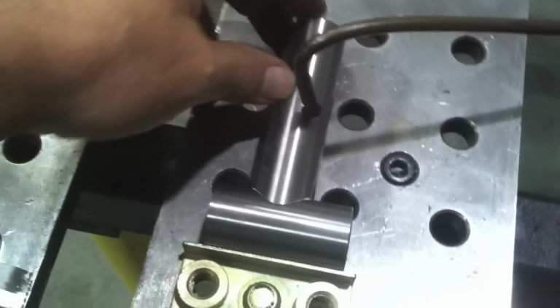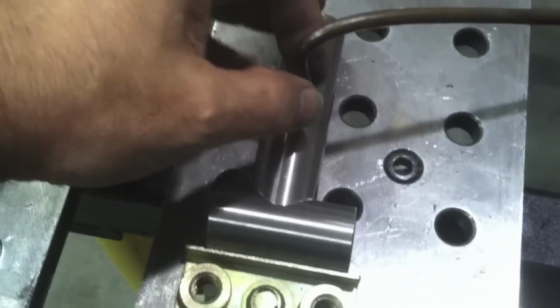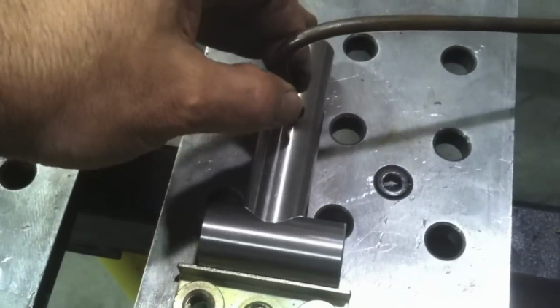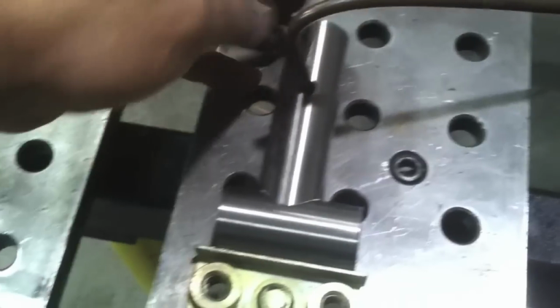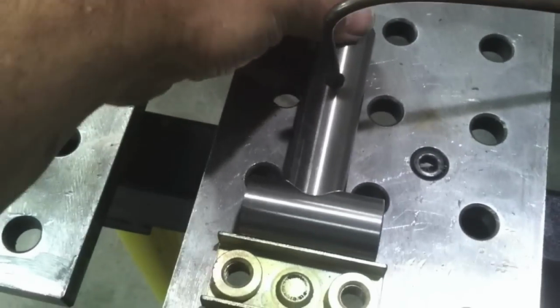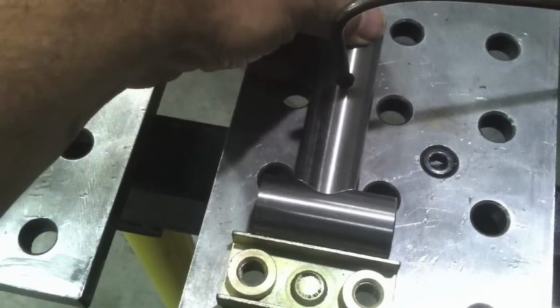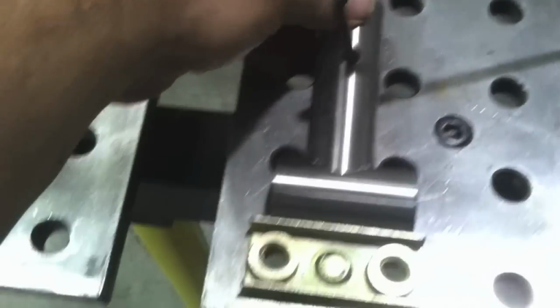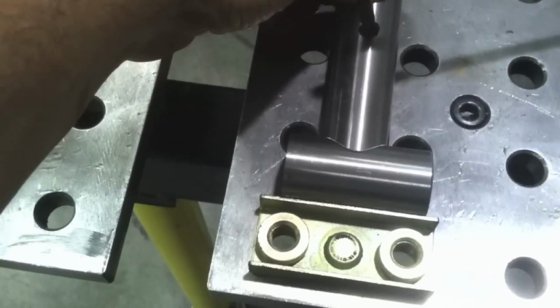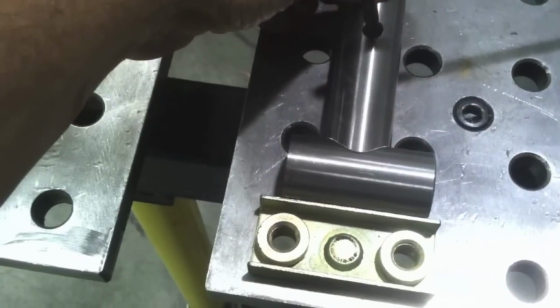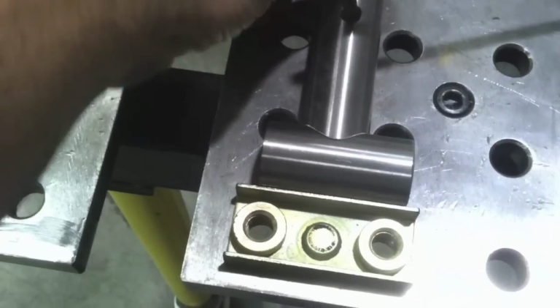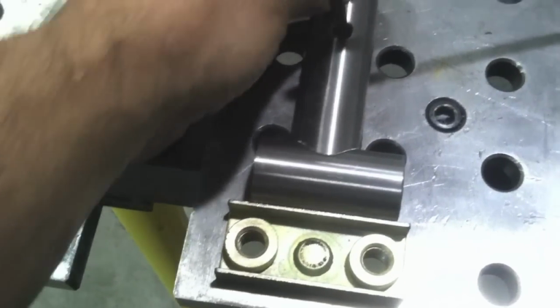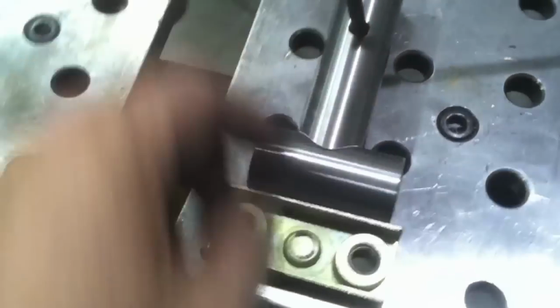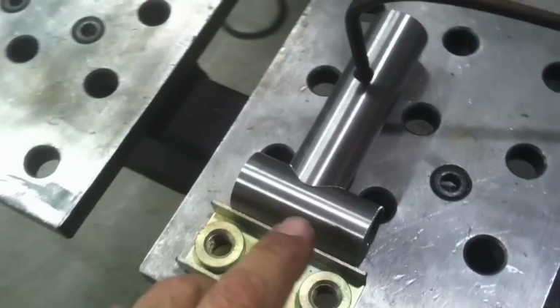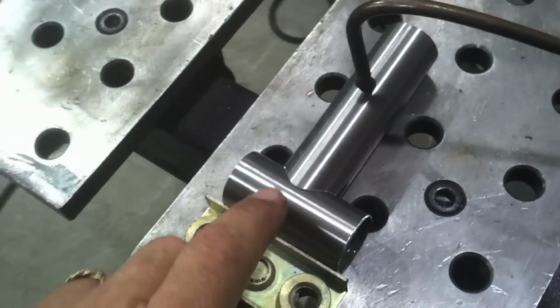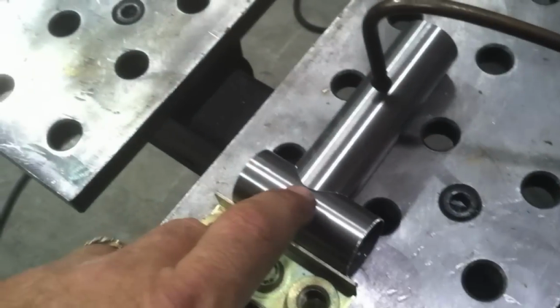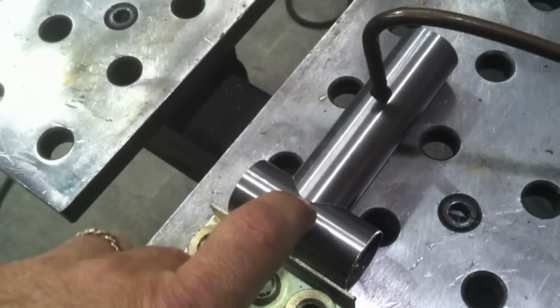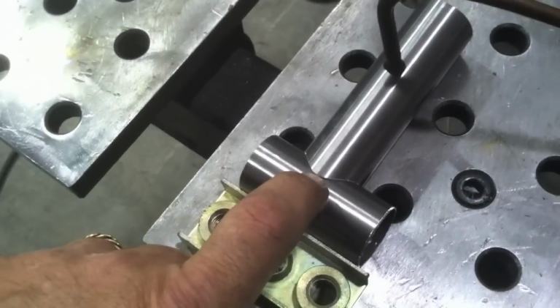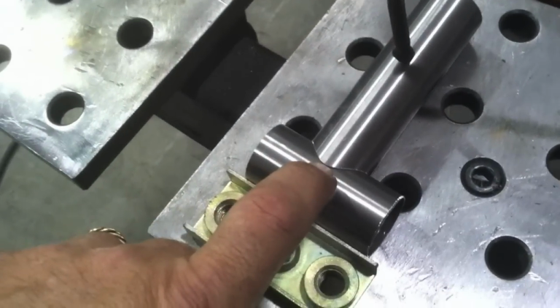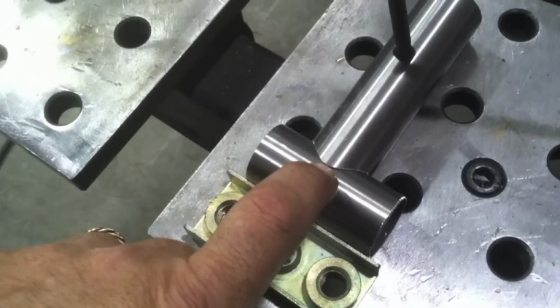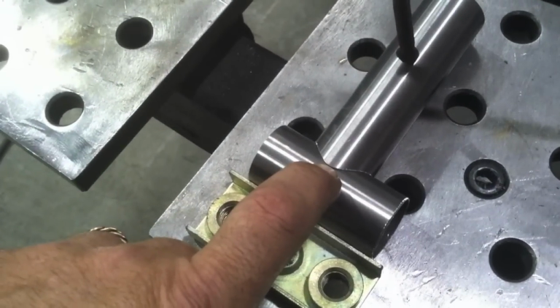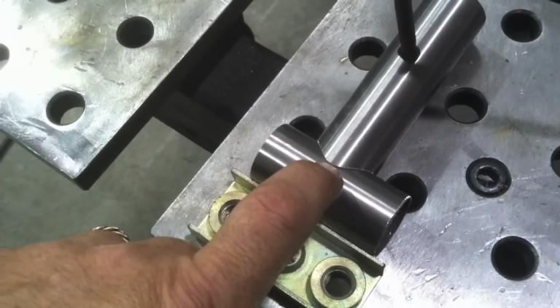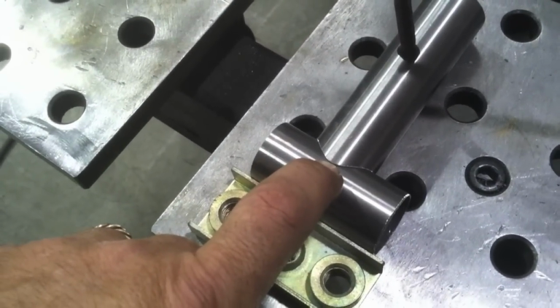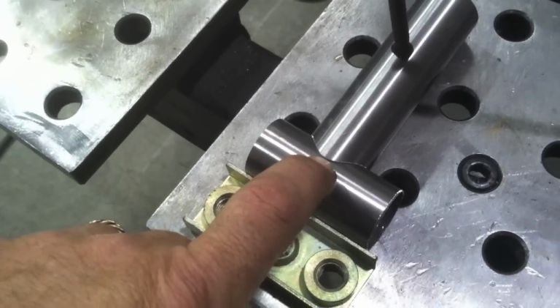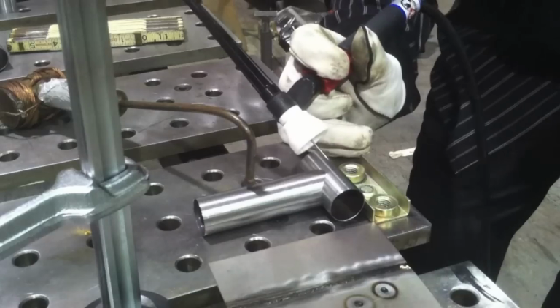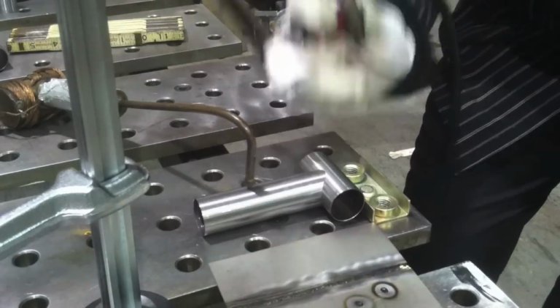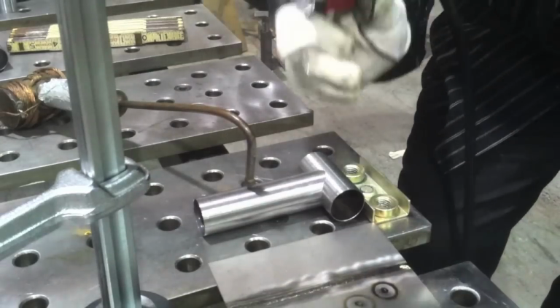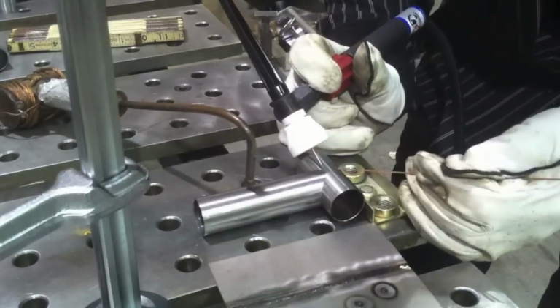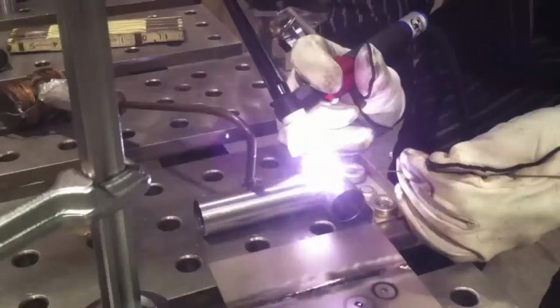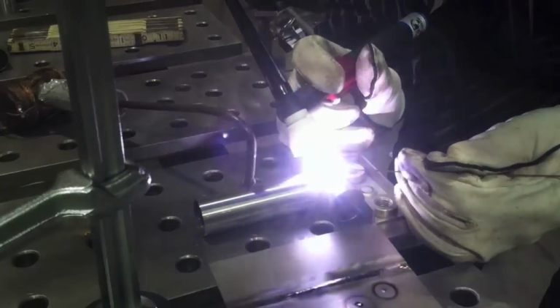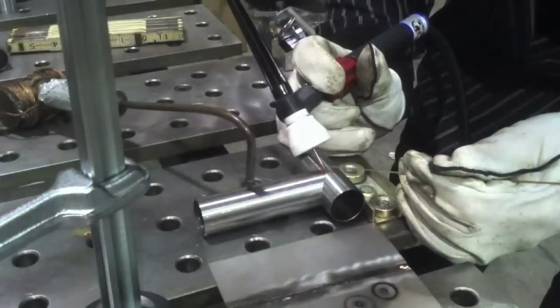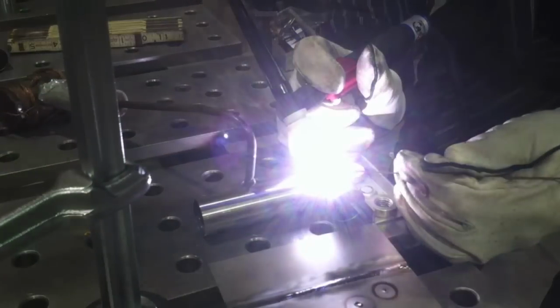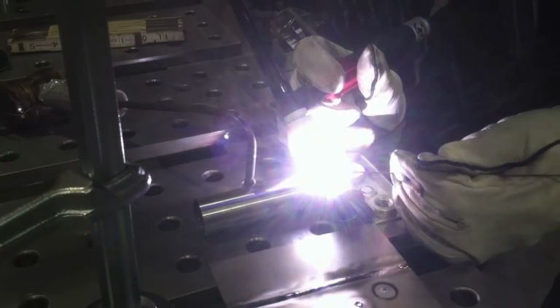Even while I'm filming, I have watched the arc strike jump off the tip of that third hand onto the part, and I eliminated that by using that copper. So I'm going to put a couple of tacks on it and I'm going to weld a couple of these out and we're going to do some testing on them.